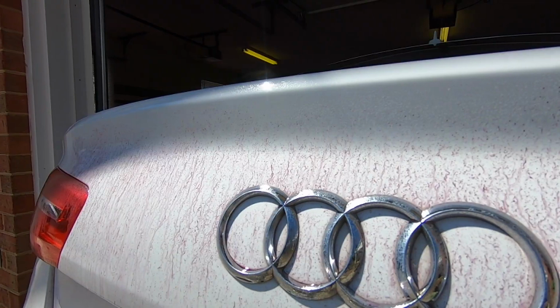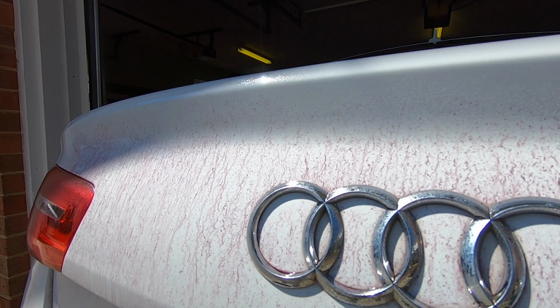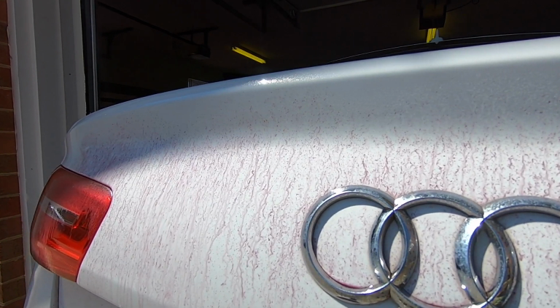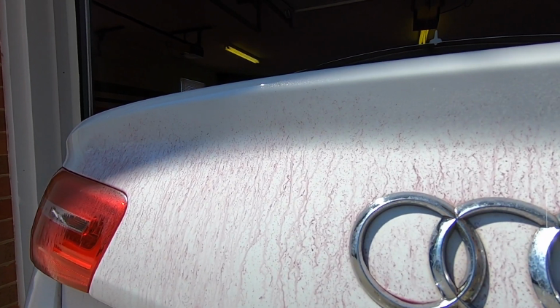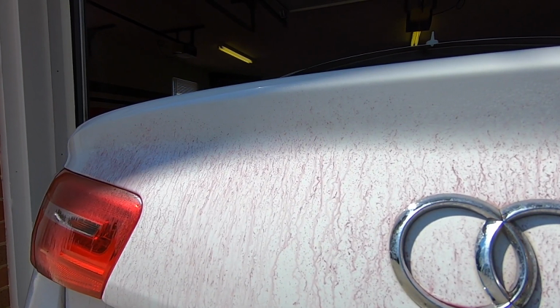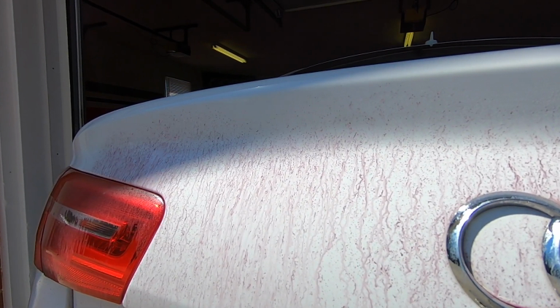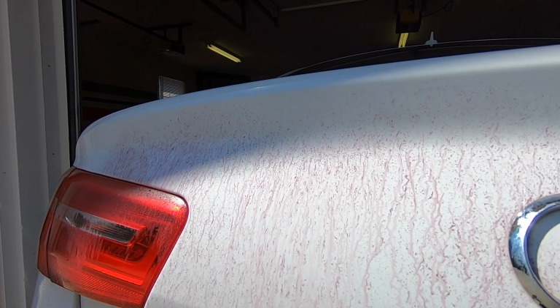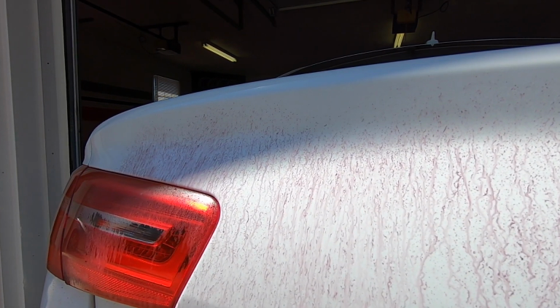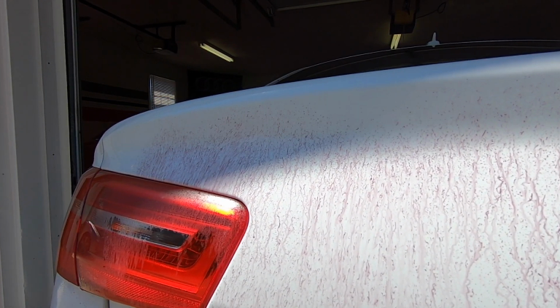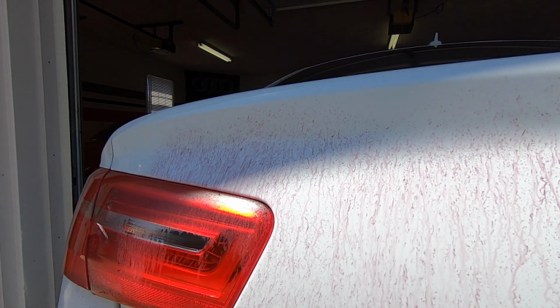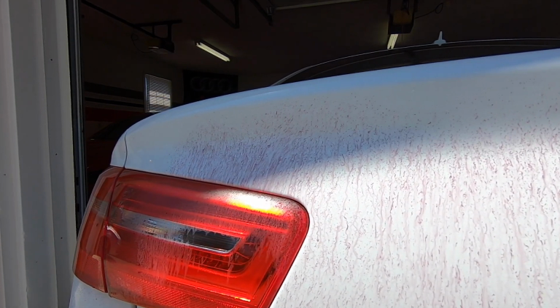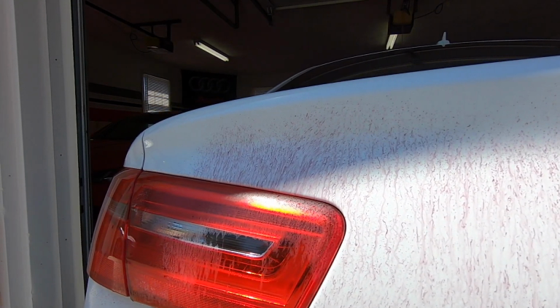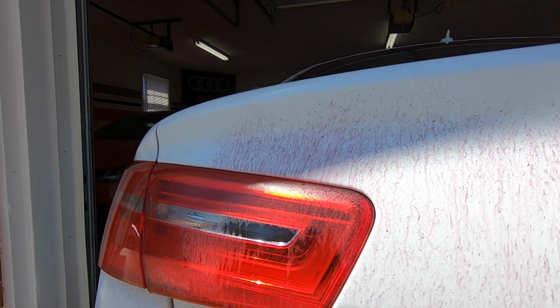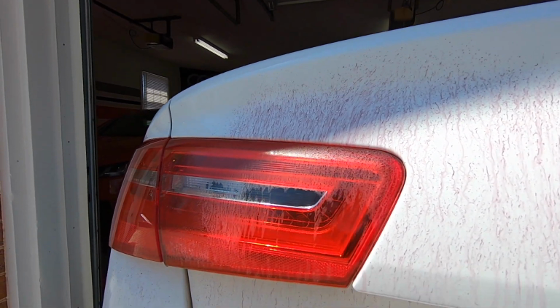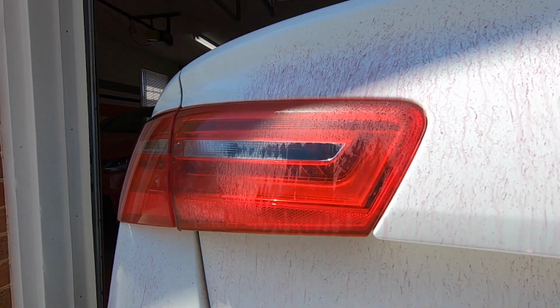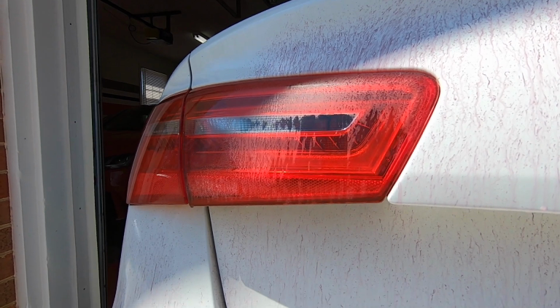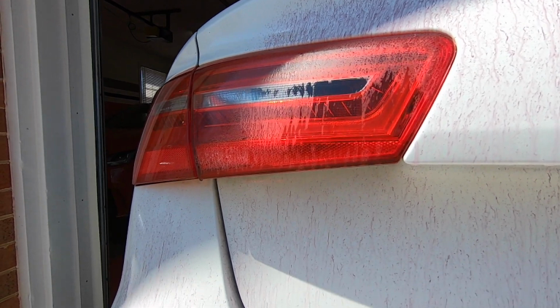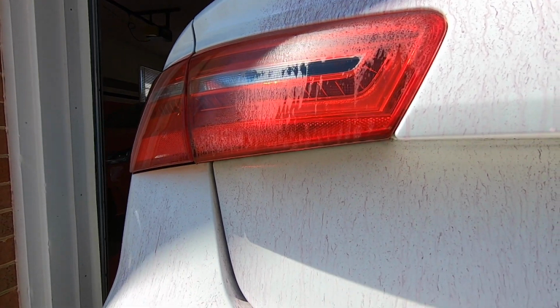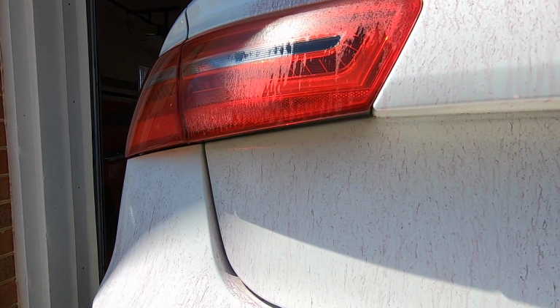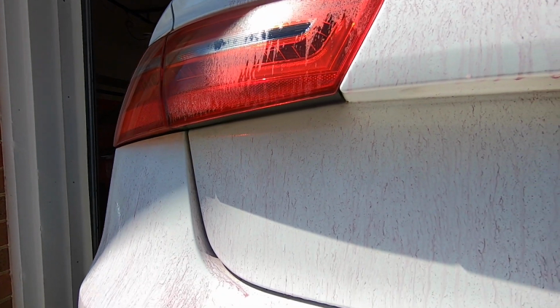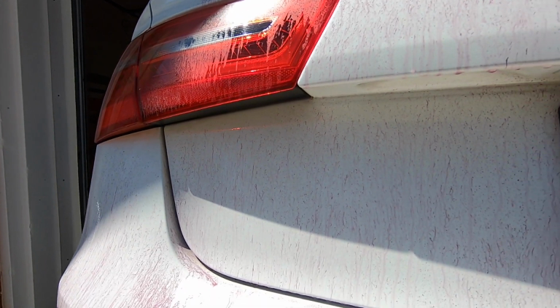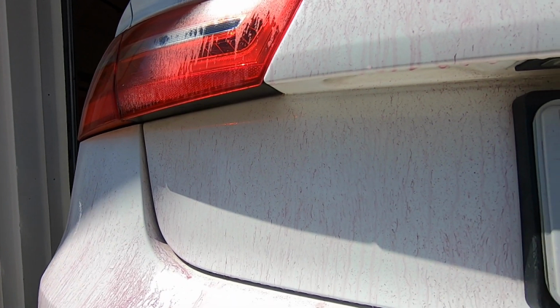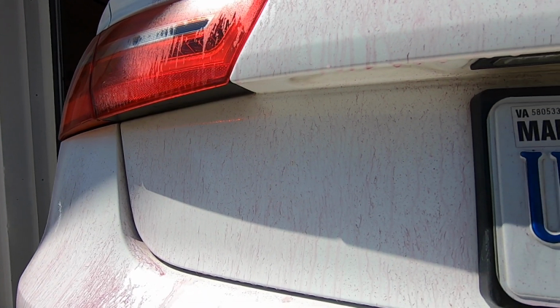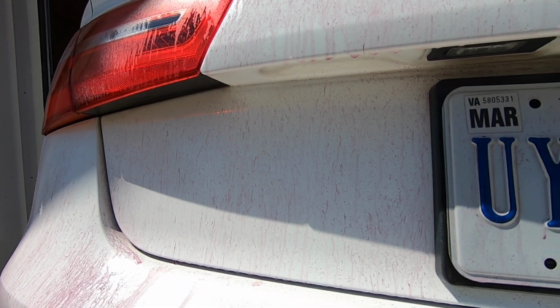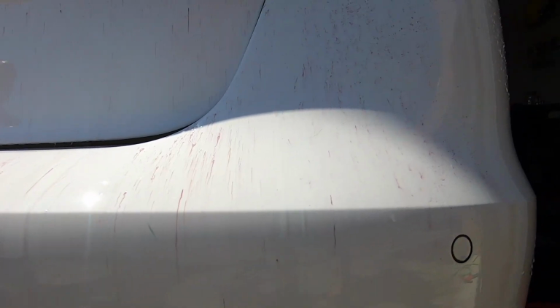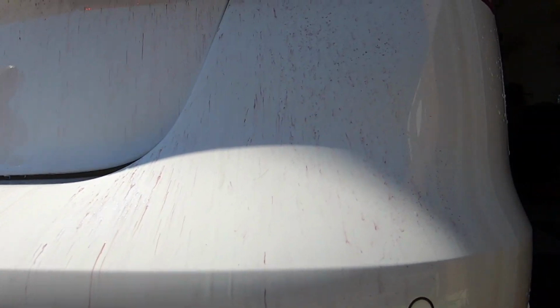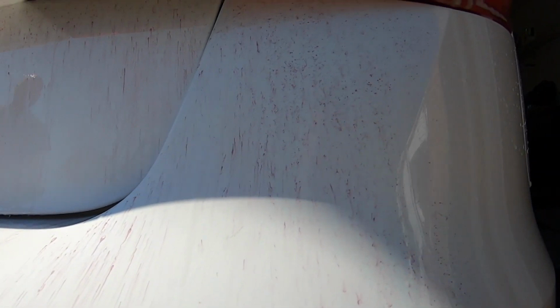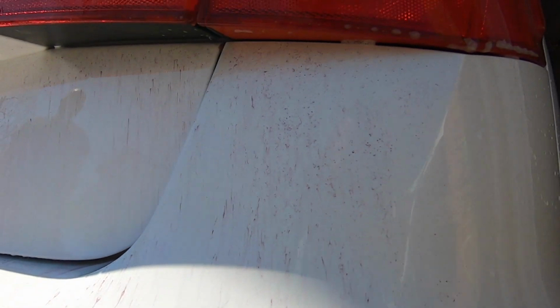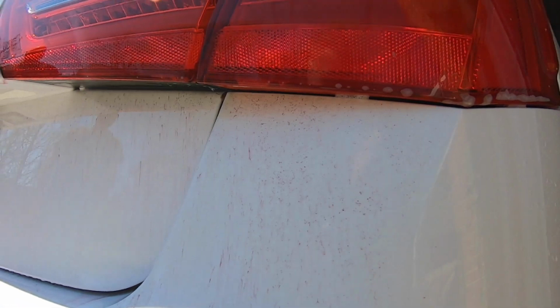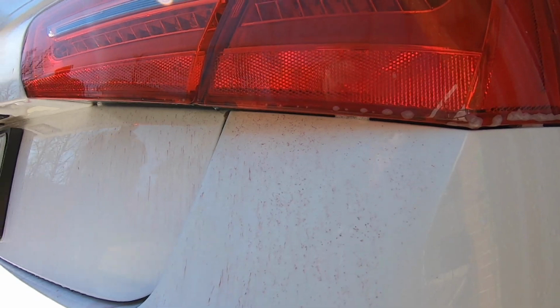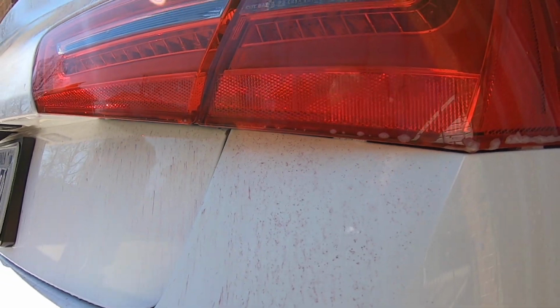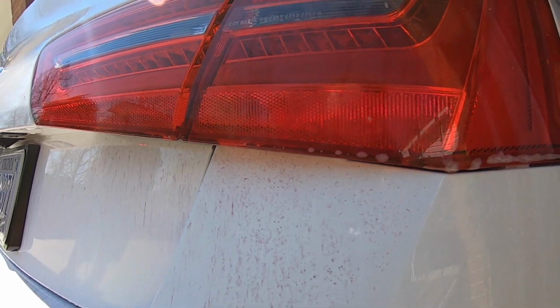When the ferrous starts reacting, you will see the deposits show up as a bright red or purple color, and that lets you know that the ferrous is doing its job in removing those contaminants from the surface.